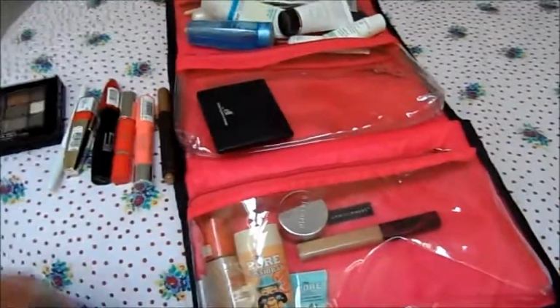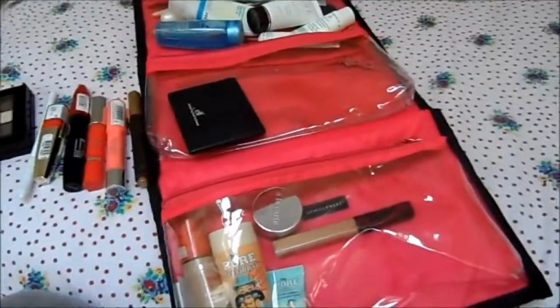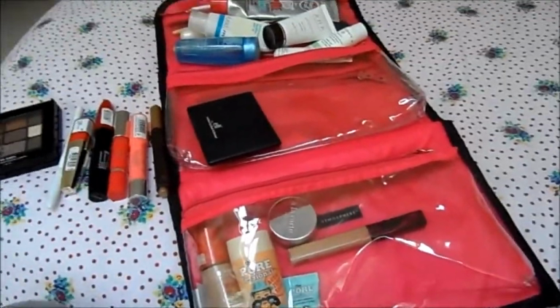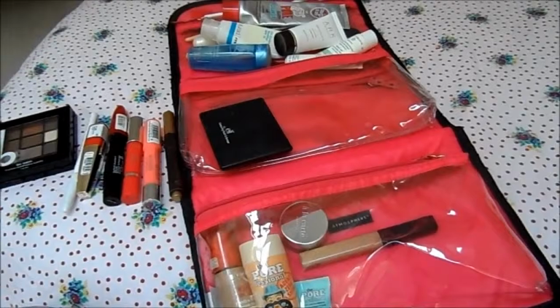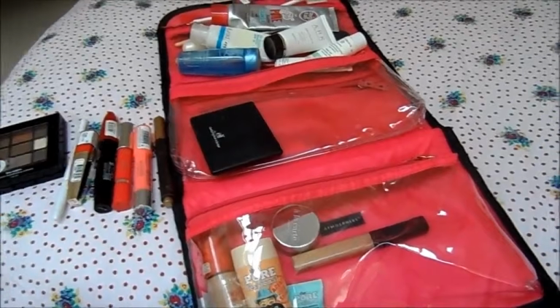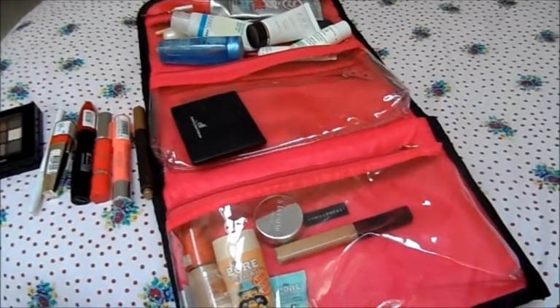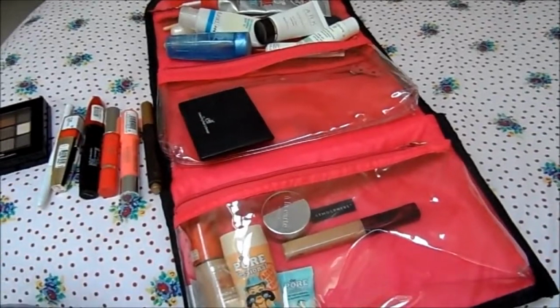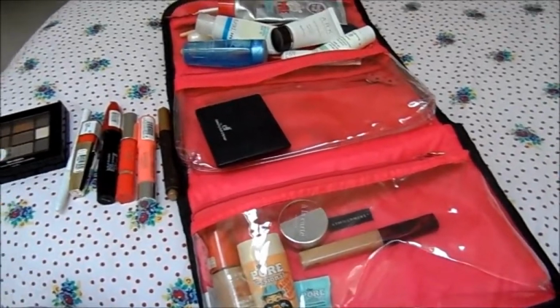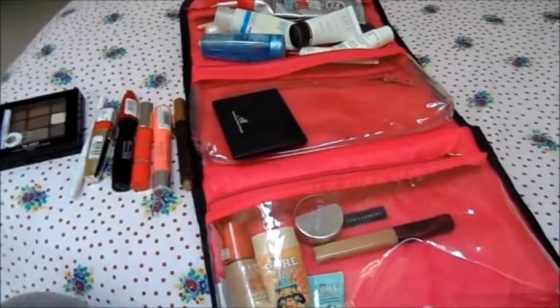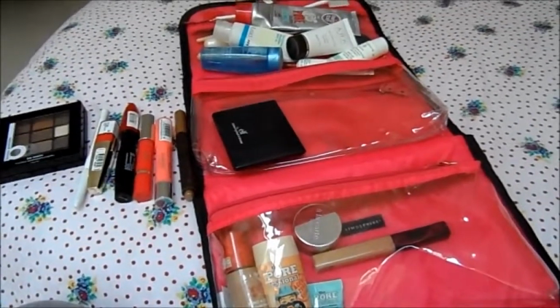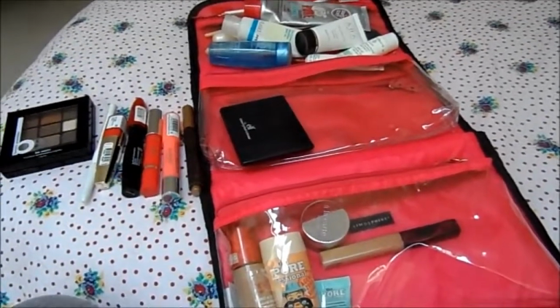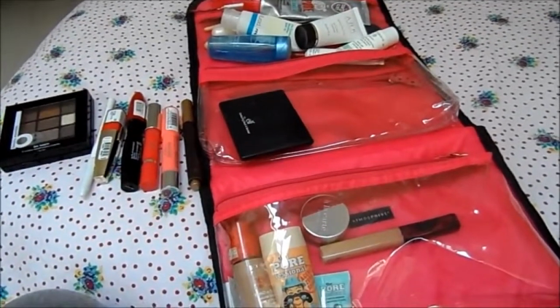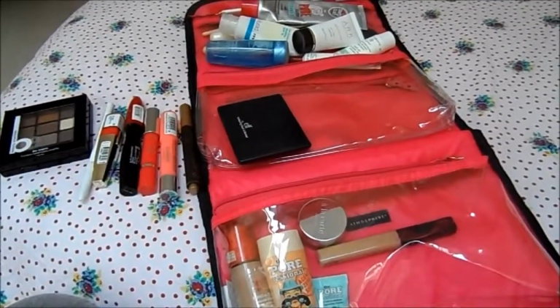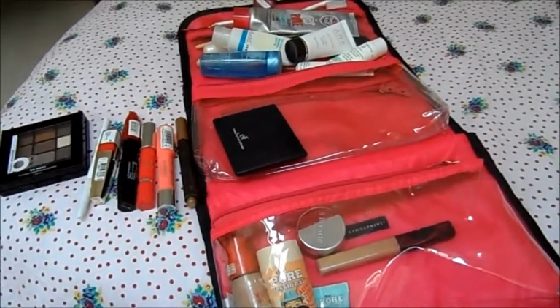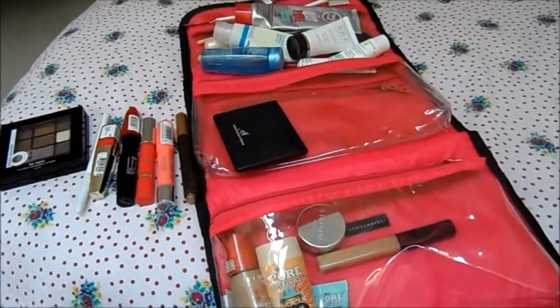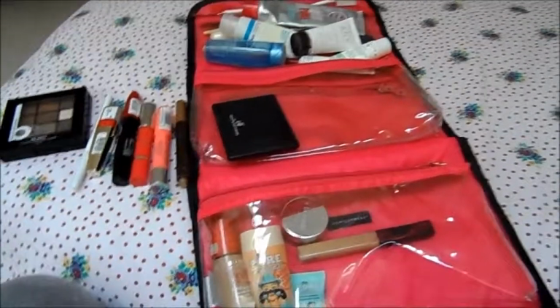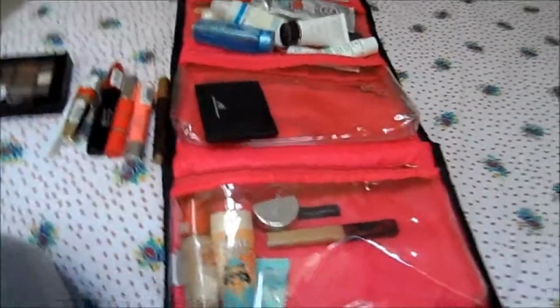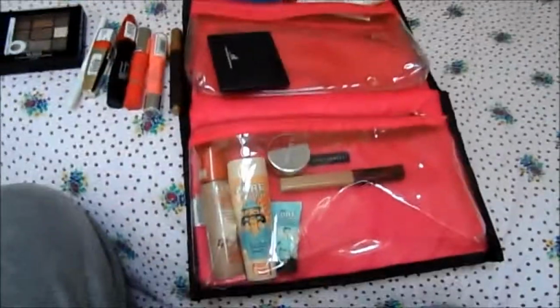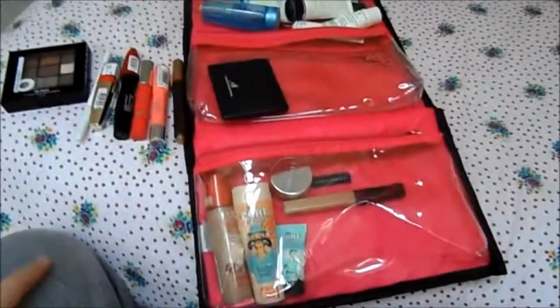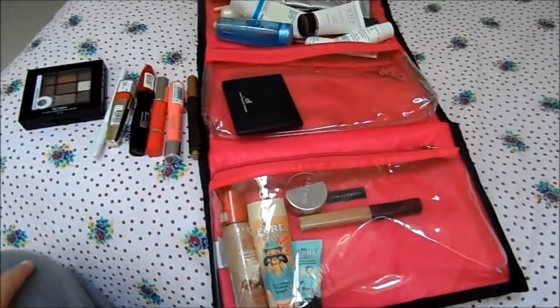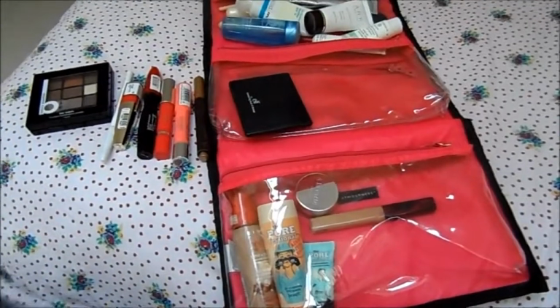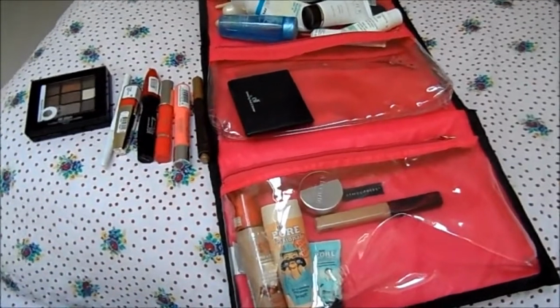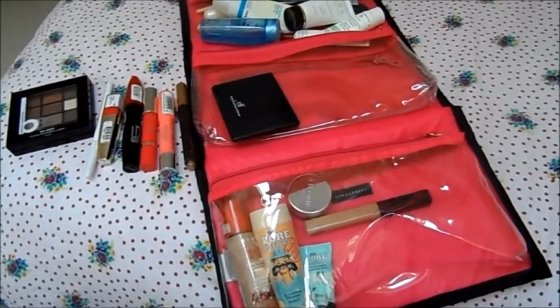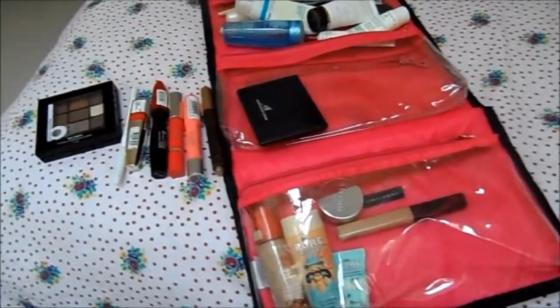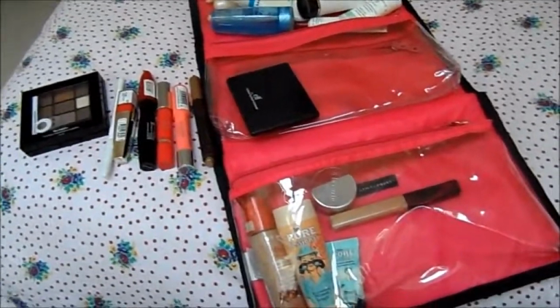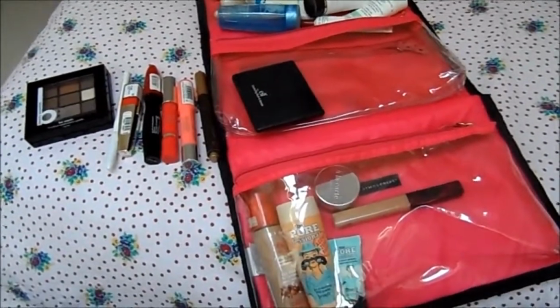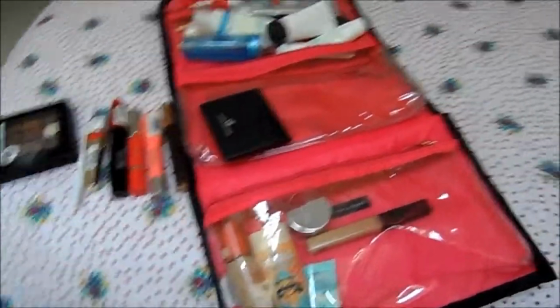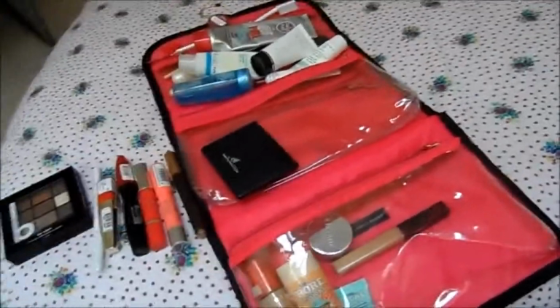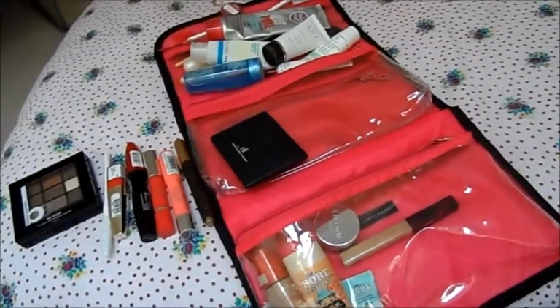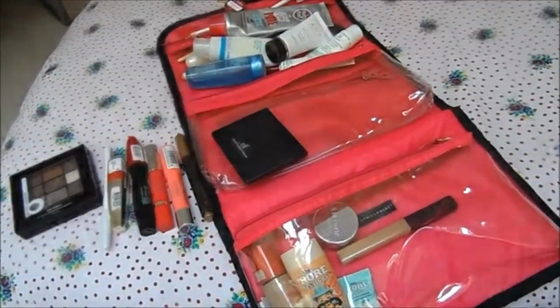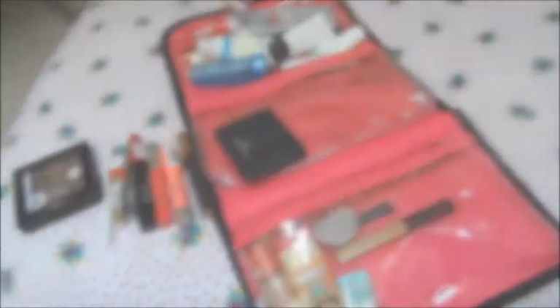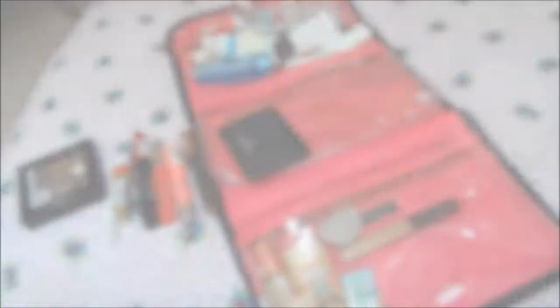That's everything I've got in my holiday cosmetics bag. I hope you enjoyed this little peek at what I'm taking away, and I'll see you all in my next video!